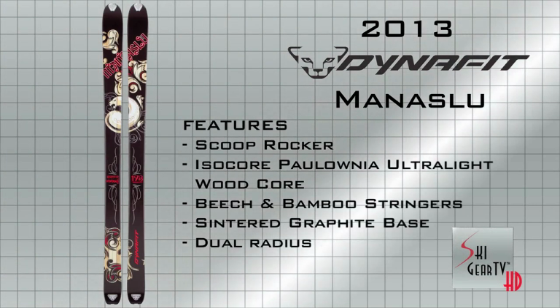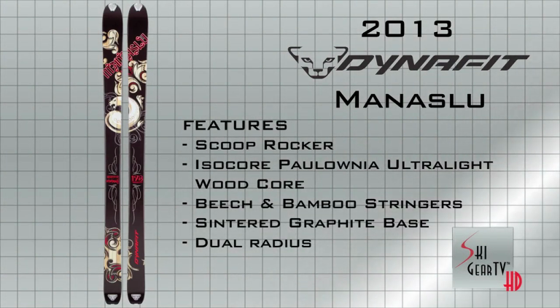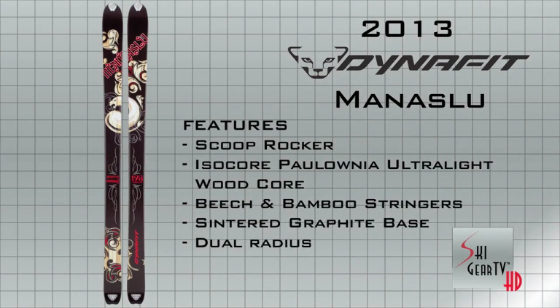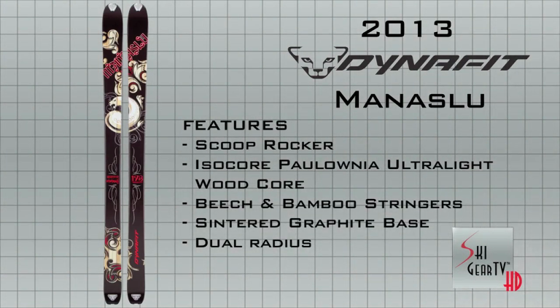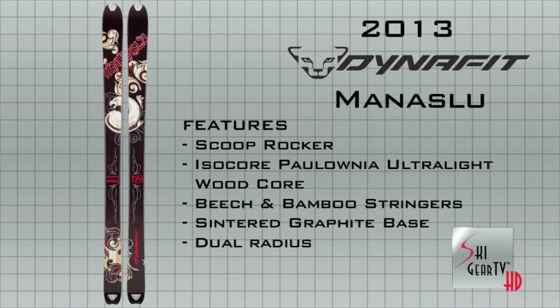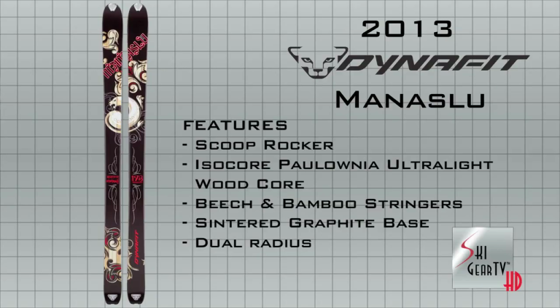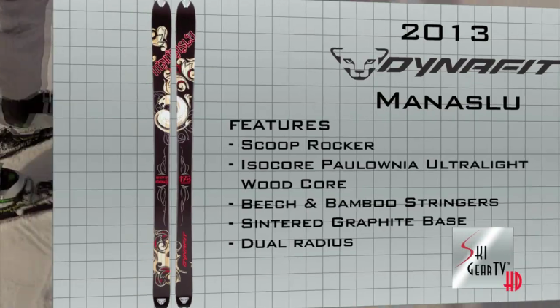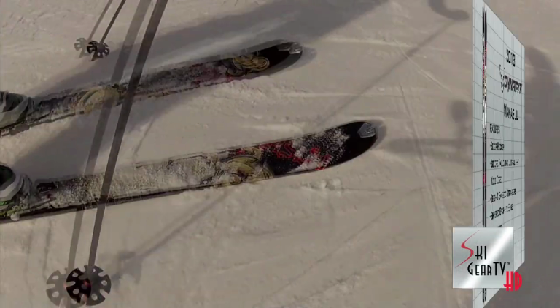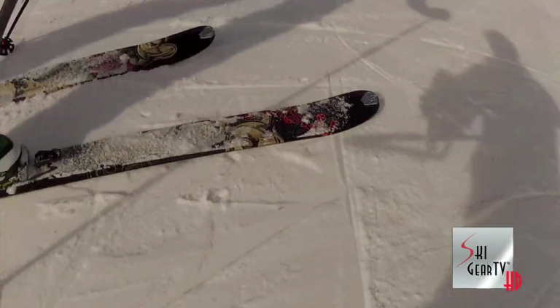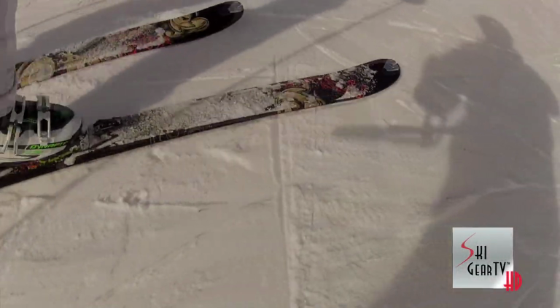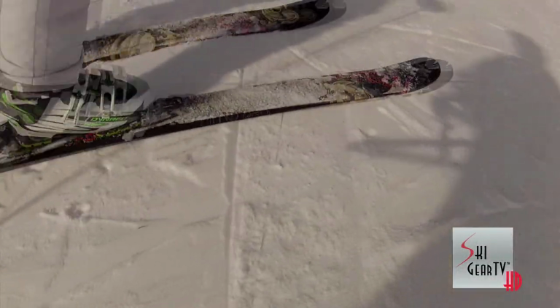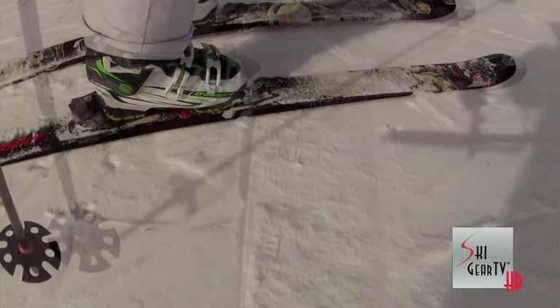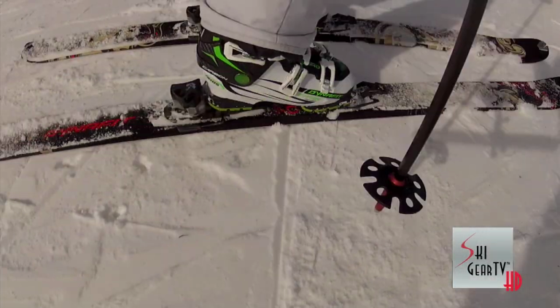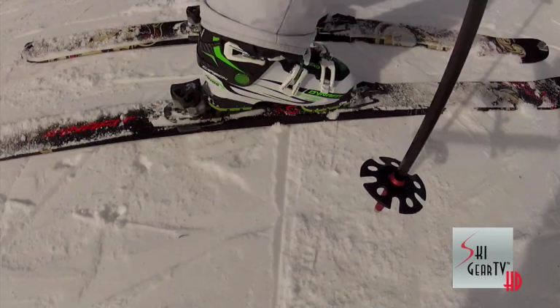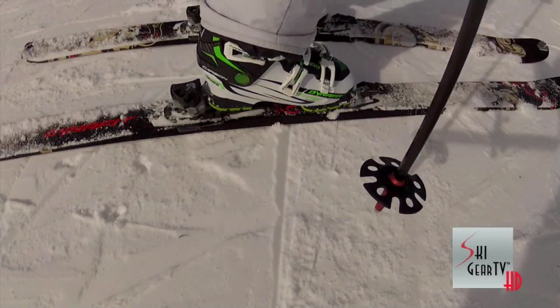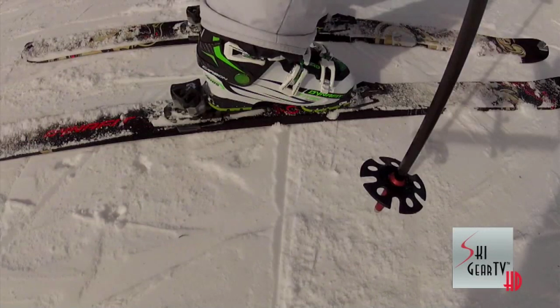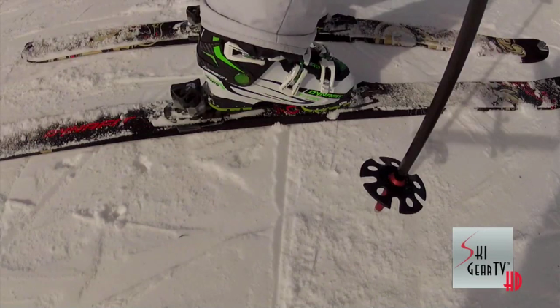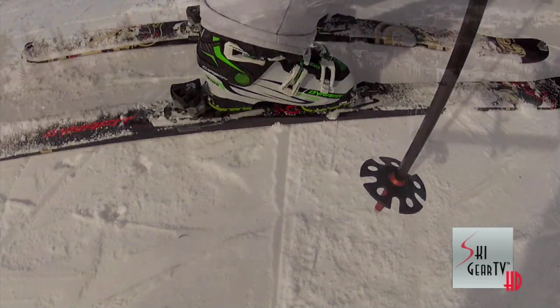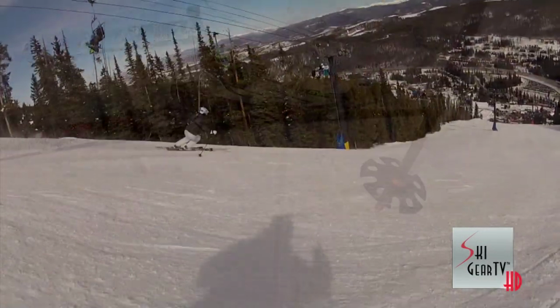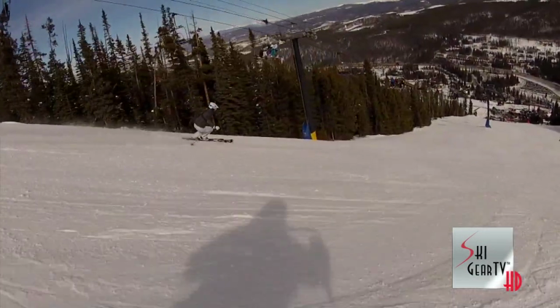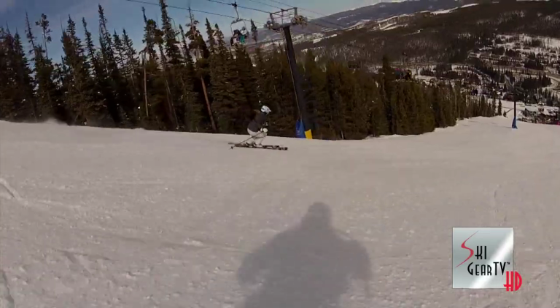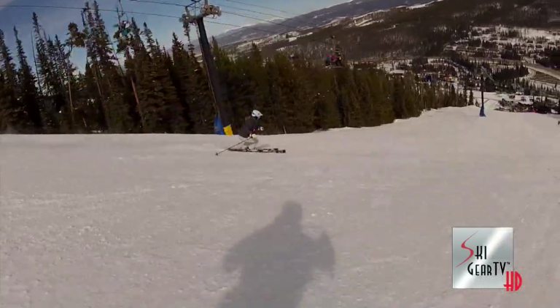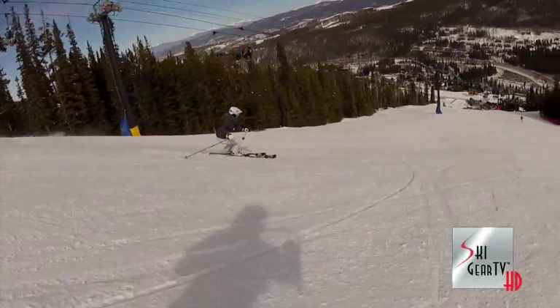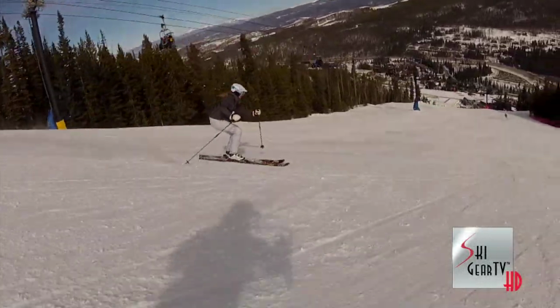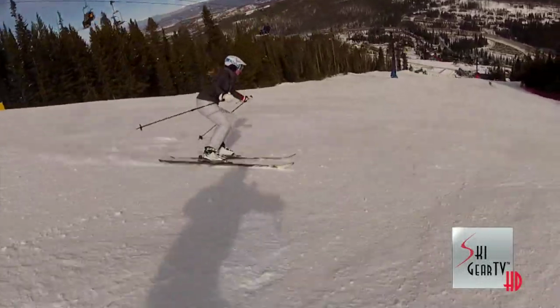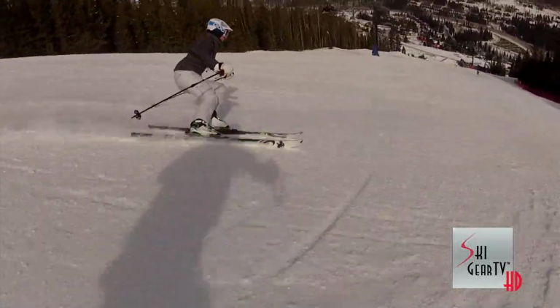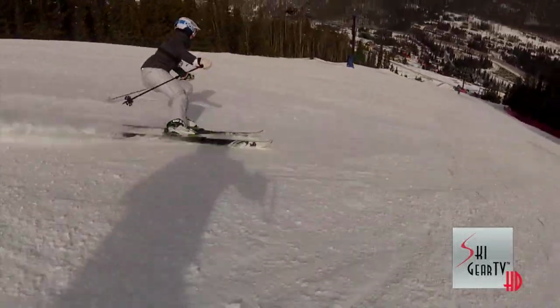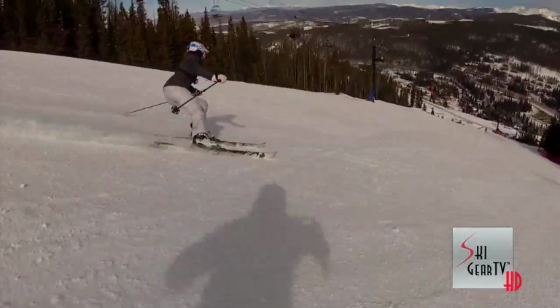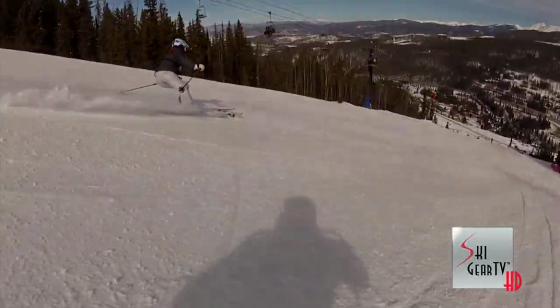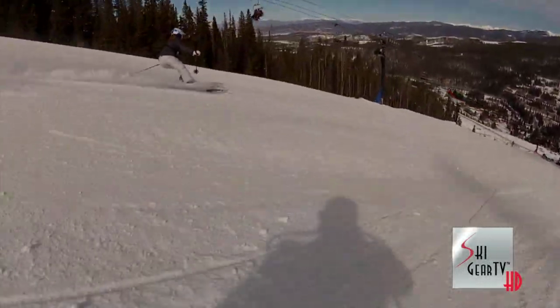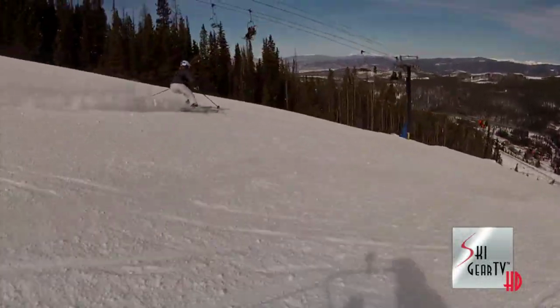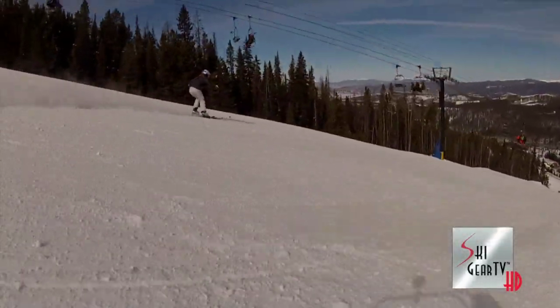I also demoed a men's boot, the DinaFit Titan. It is ultra light. The ski is very light as well, so from an AT perspective, it would be a dream.